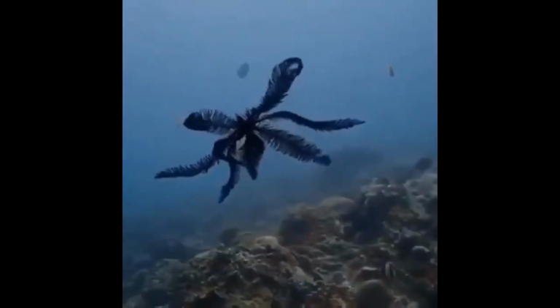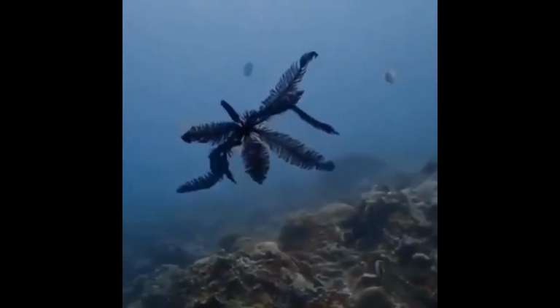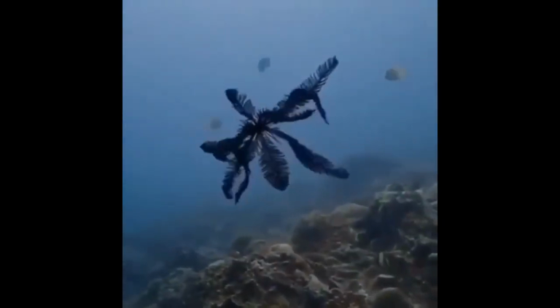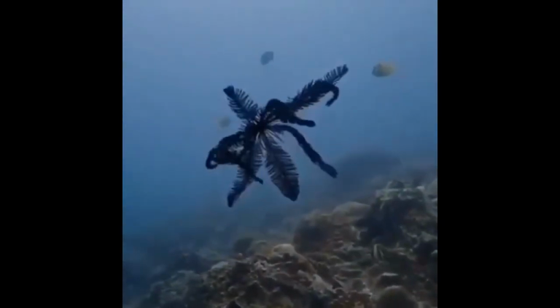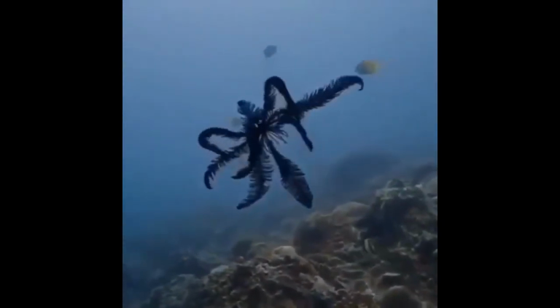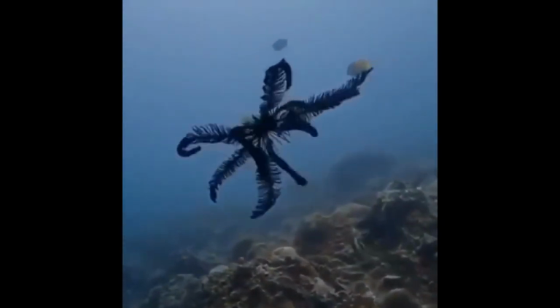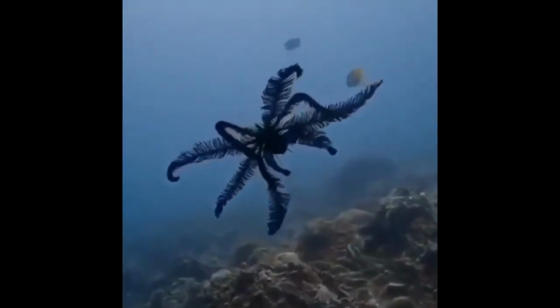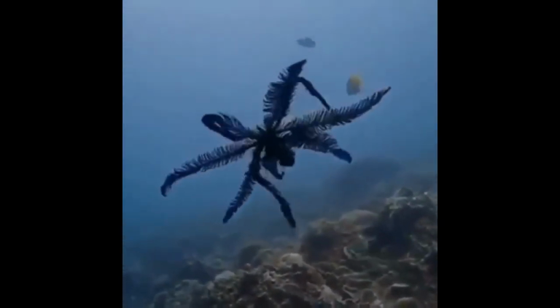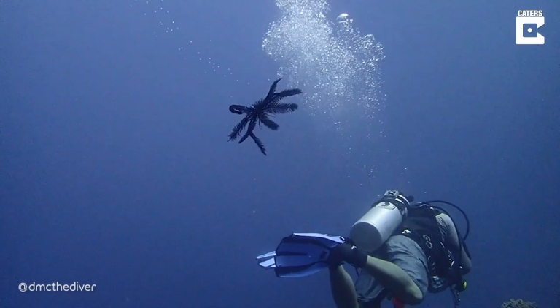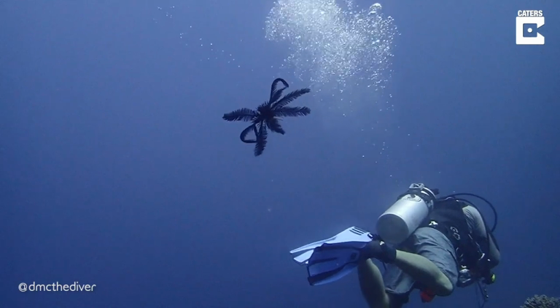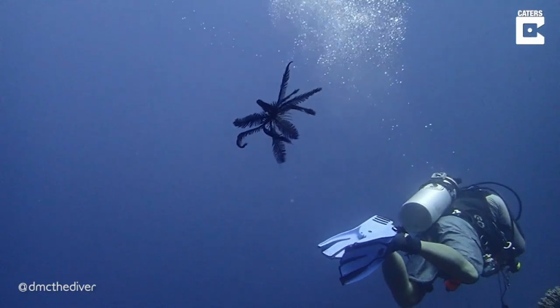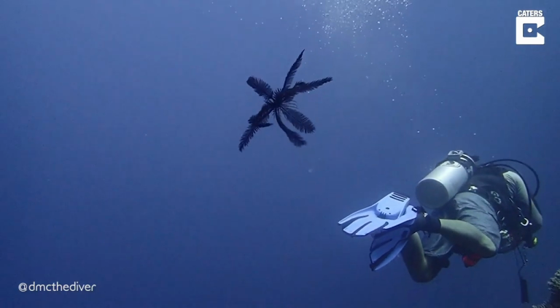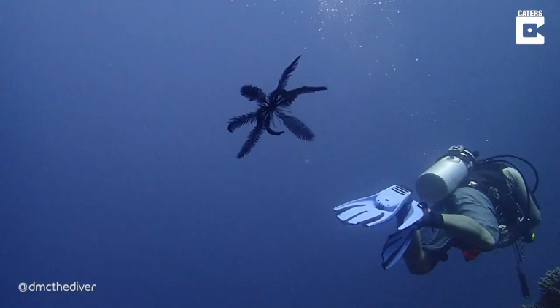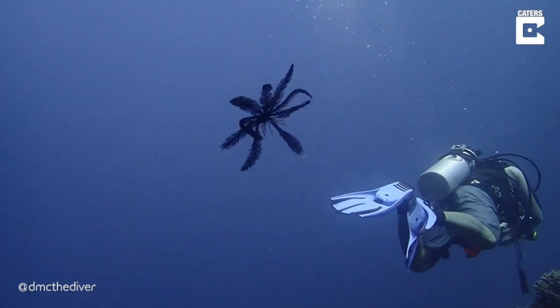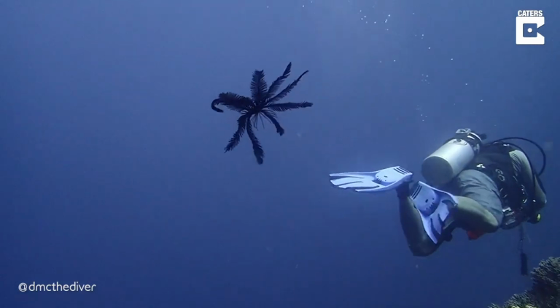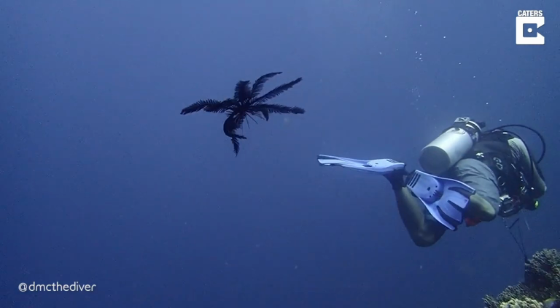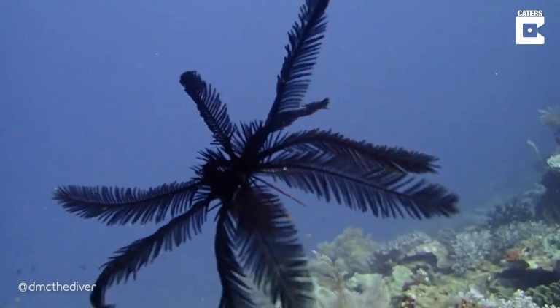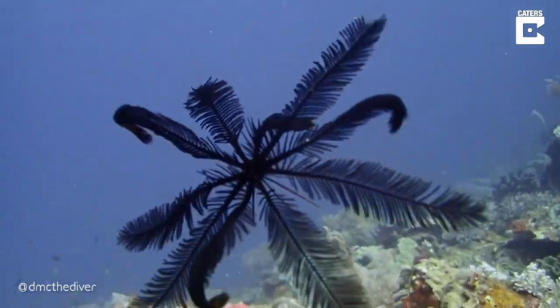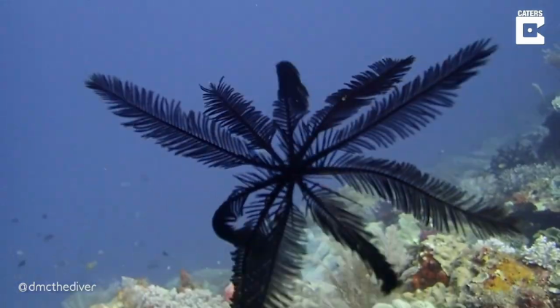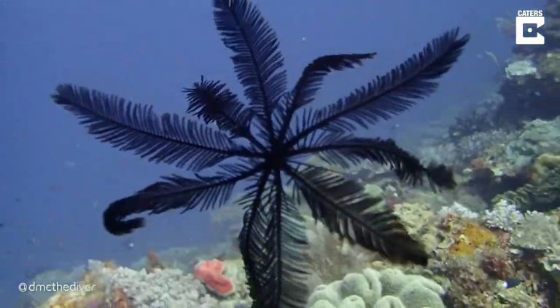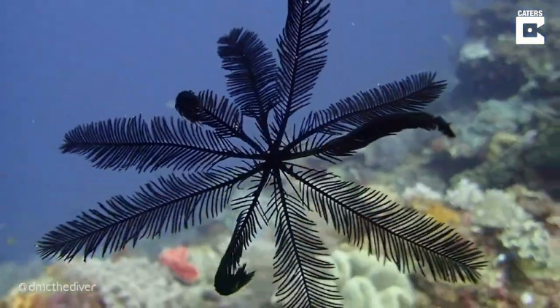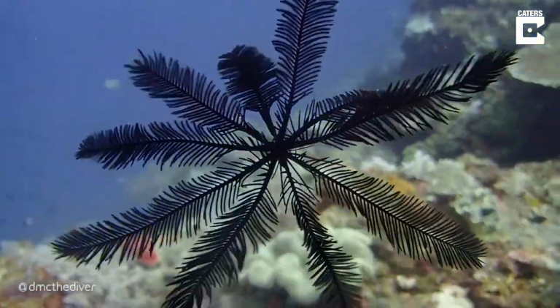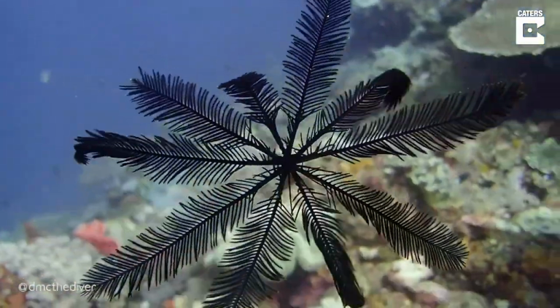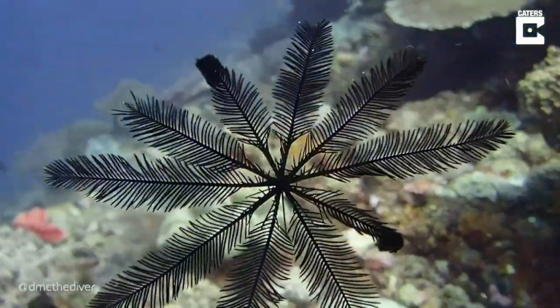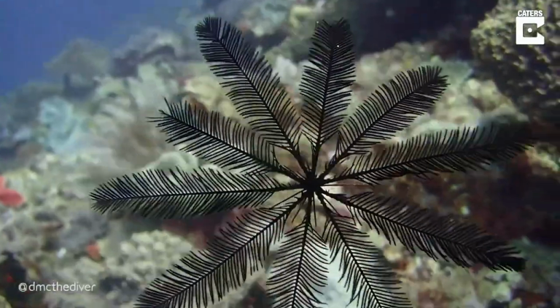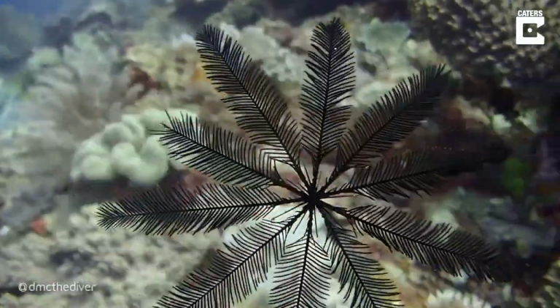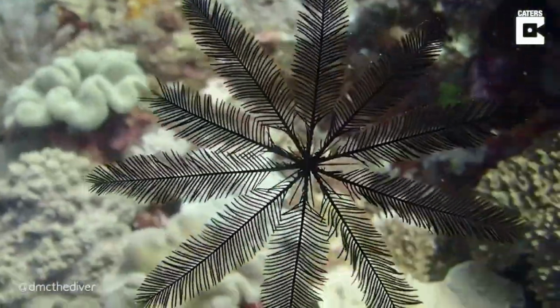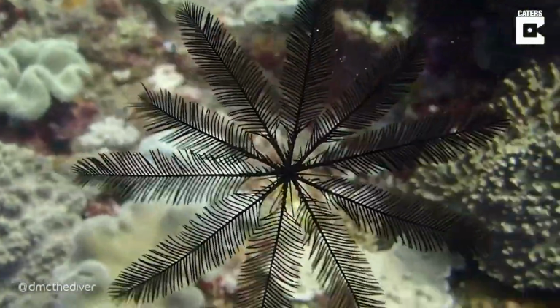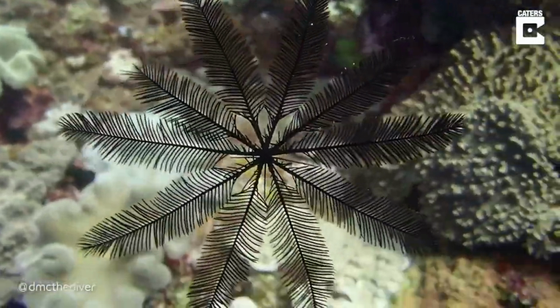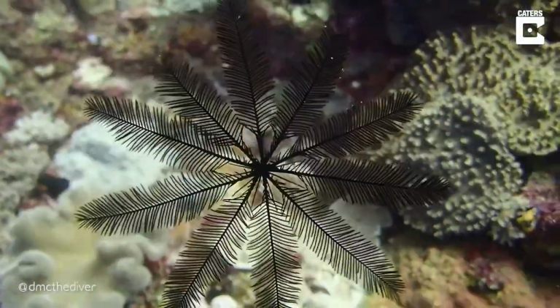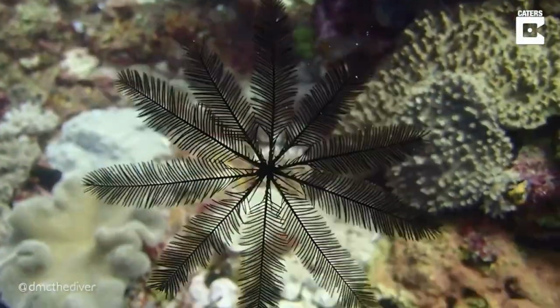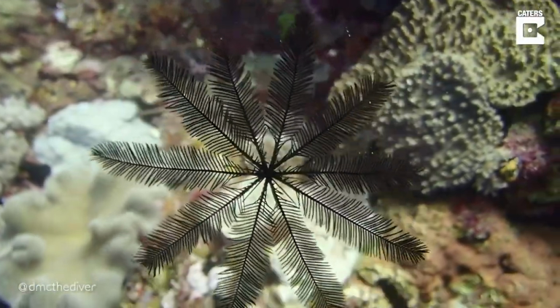Three, maybe the most interesting thing about feather stars: they're hermaphrodites. That means that they have both male and female reproductive organs. So if a feather star wants to reproduce, it can do it all by itself.